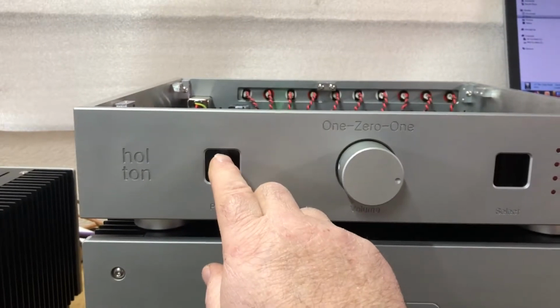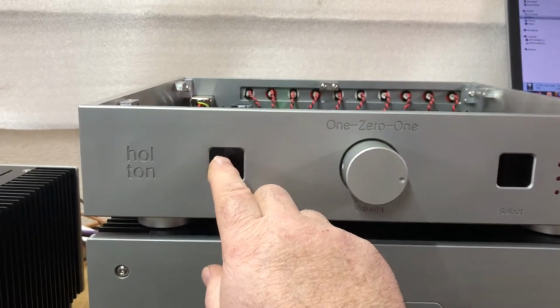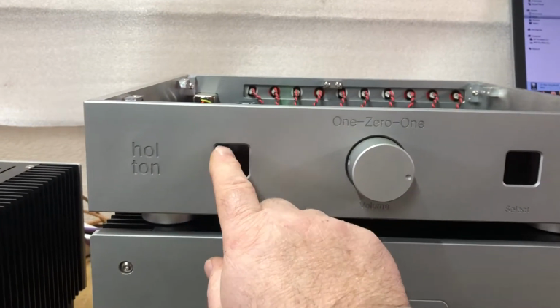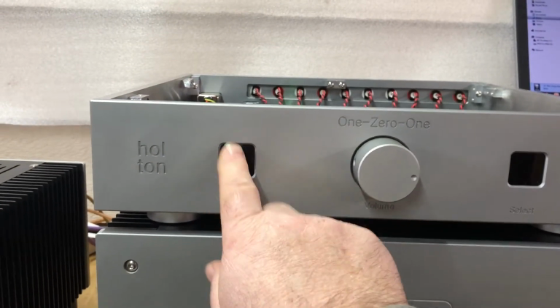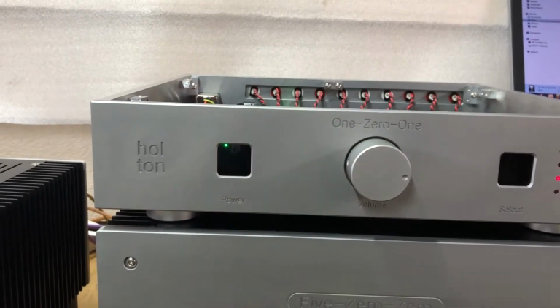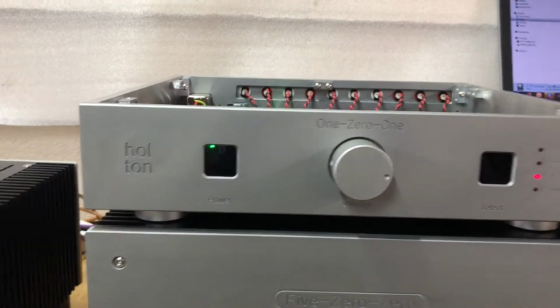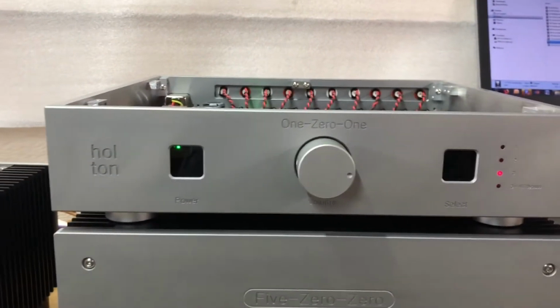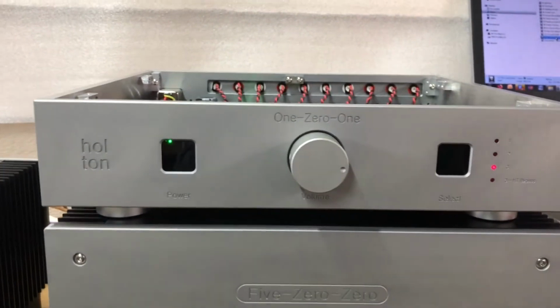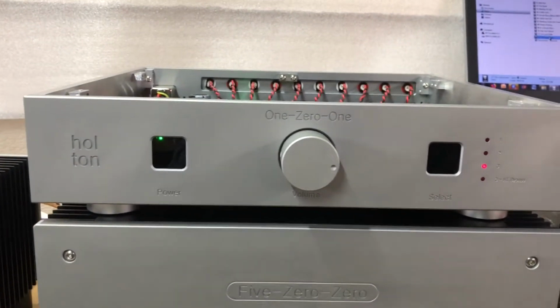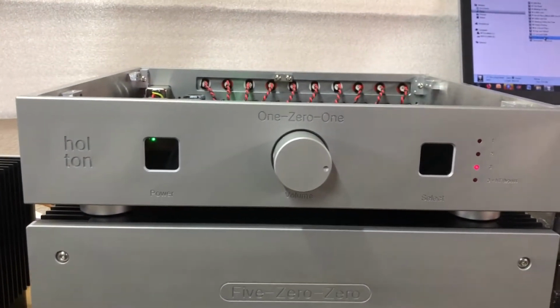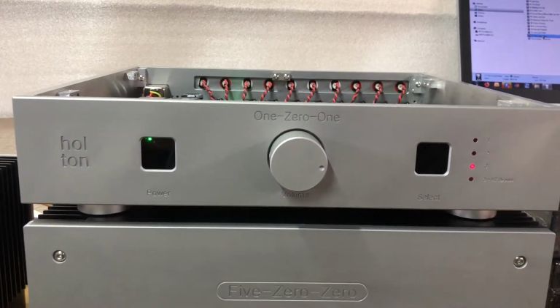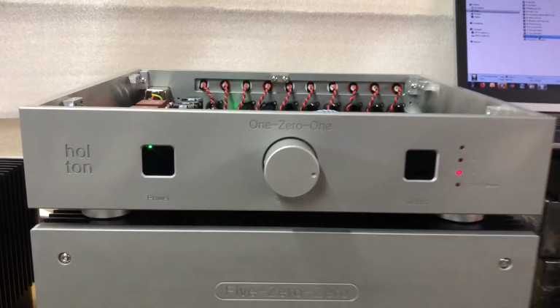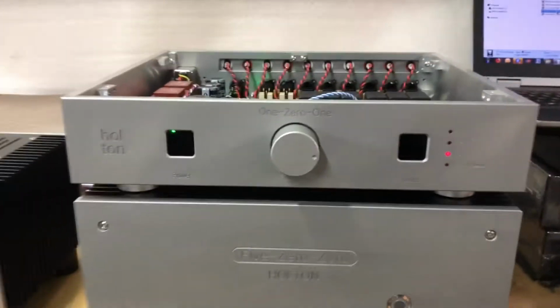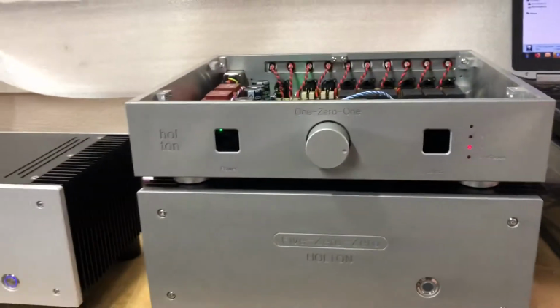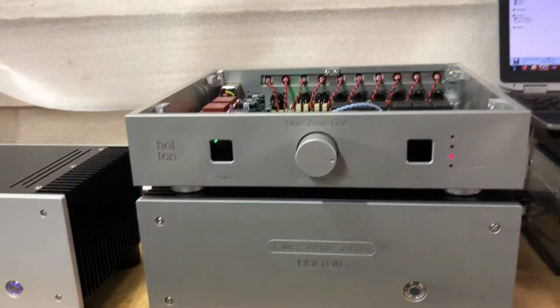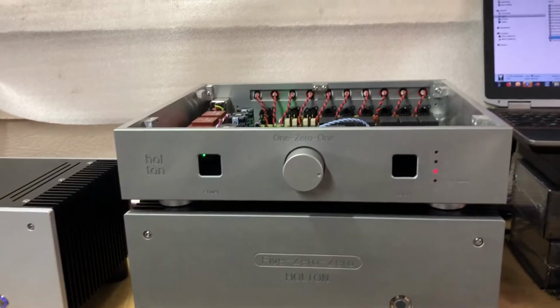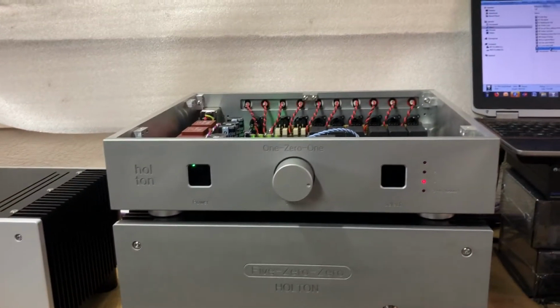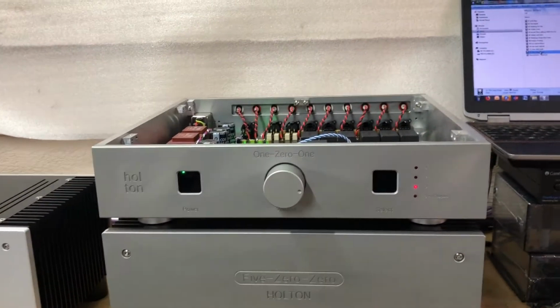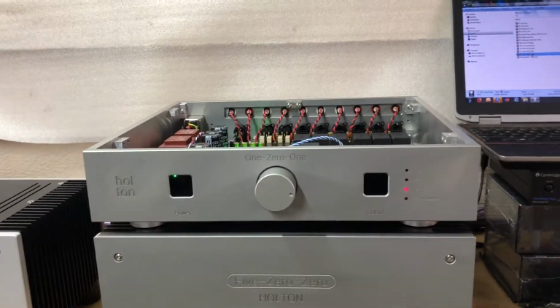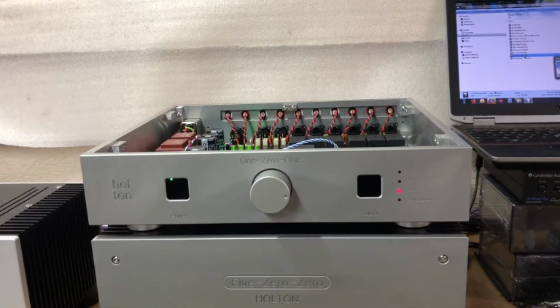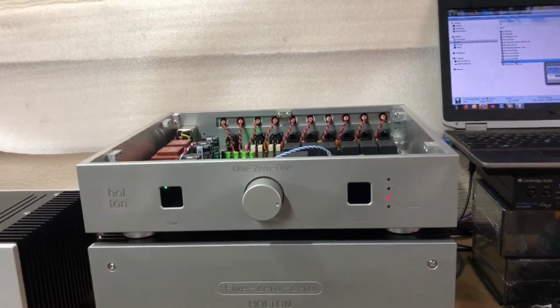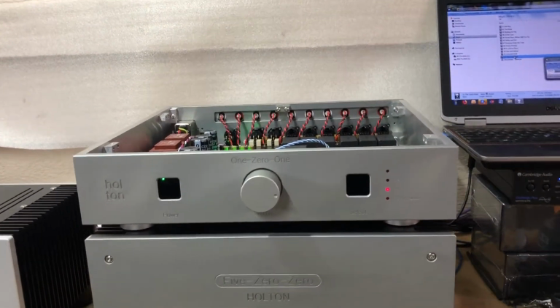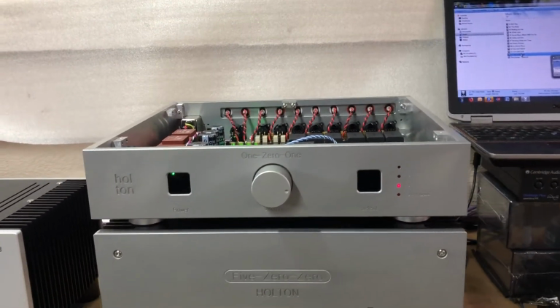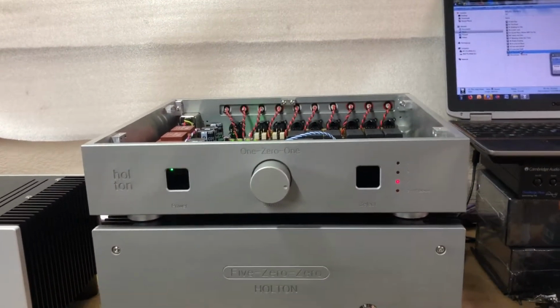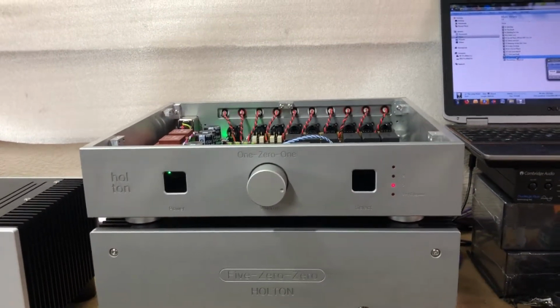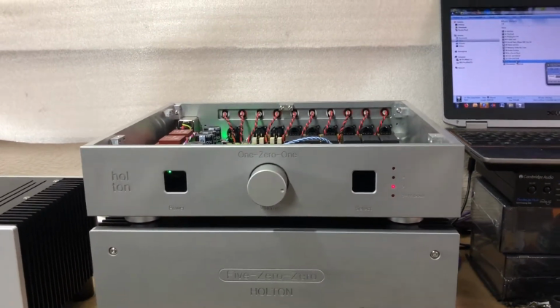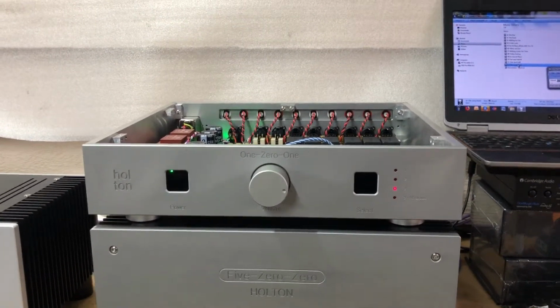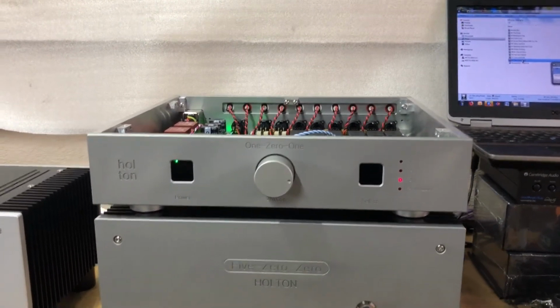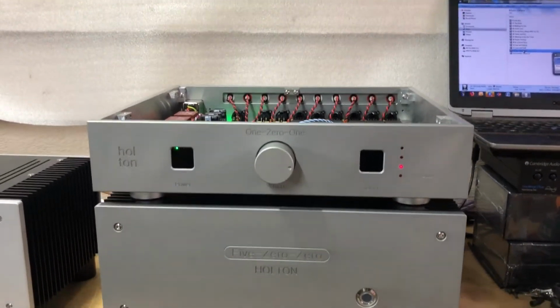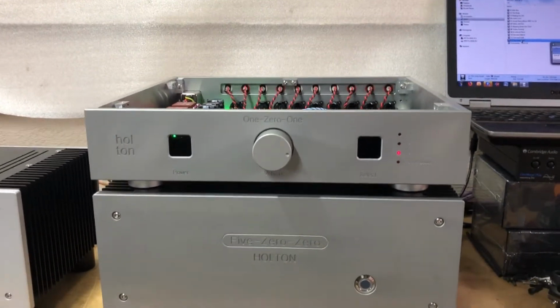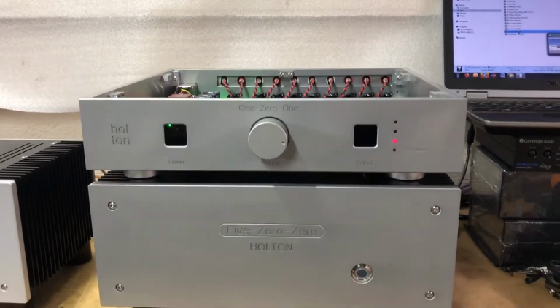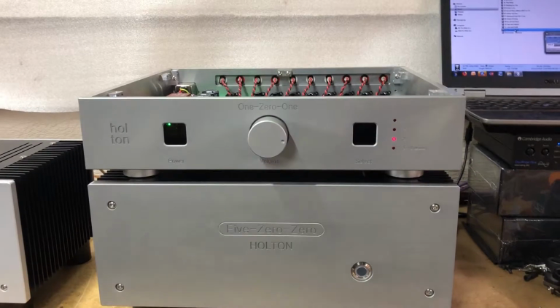By simply just touching the switch on the front, it'll actually enable the output after a few seconds — as you can hear now, the music is coming through.